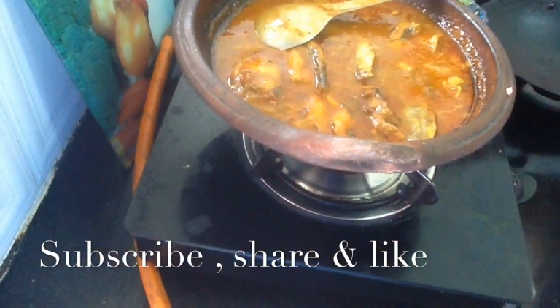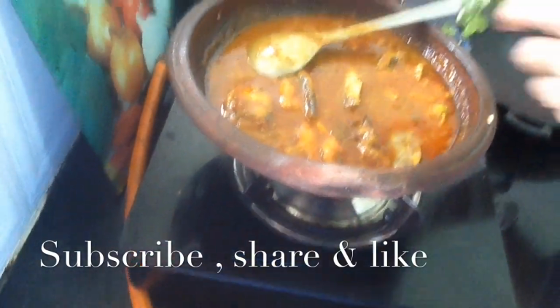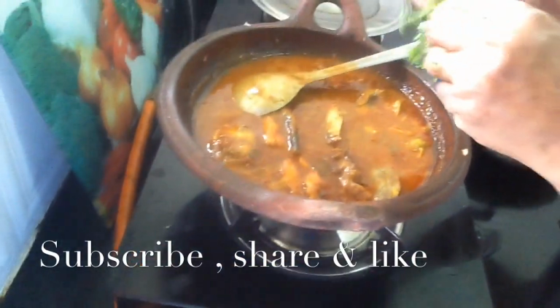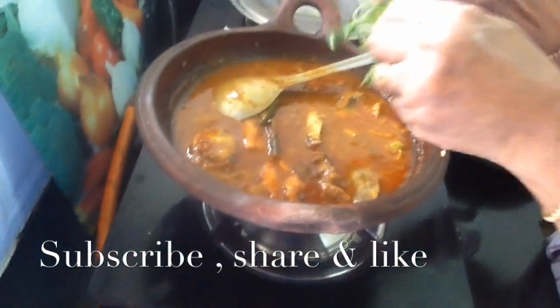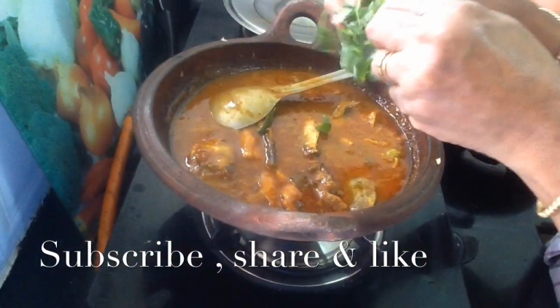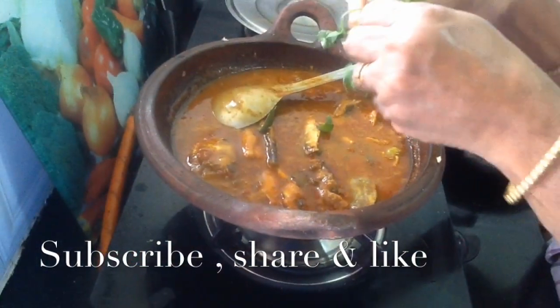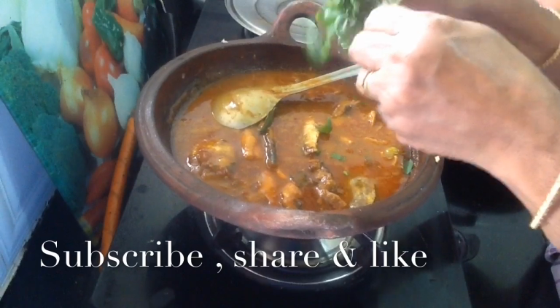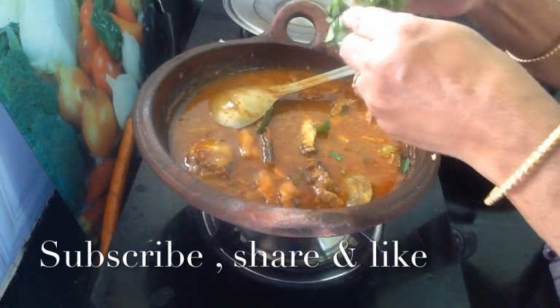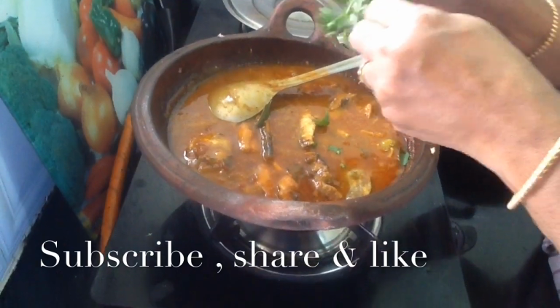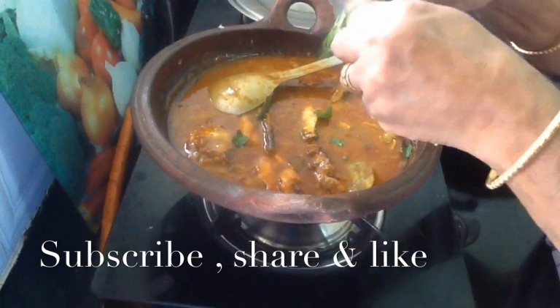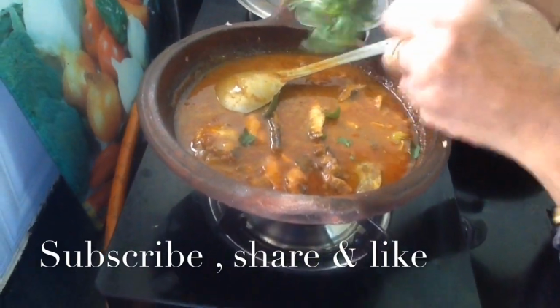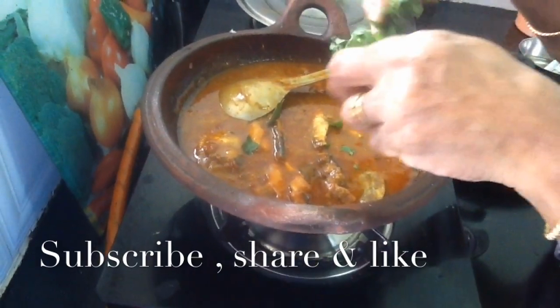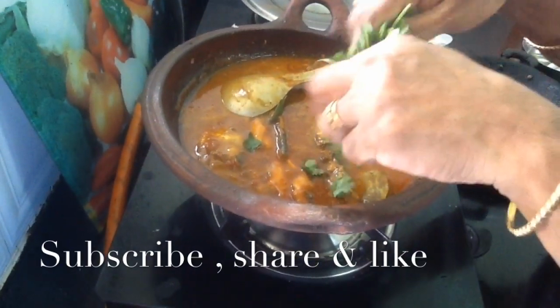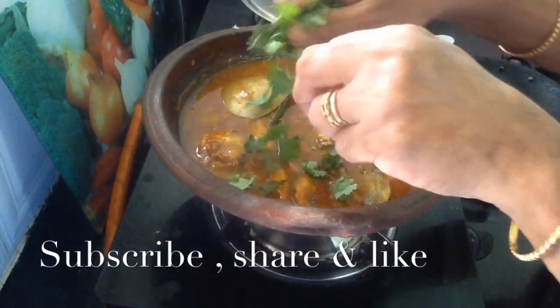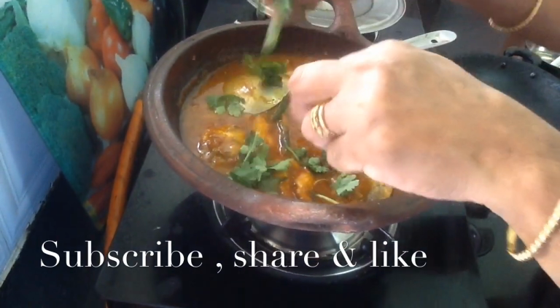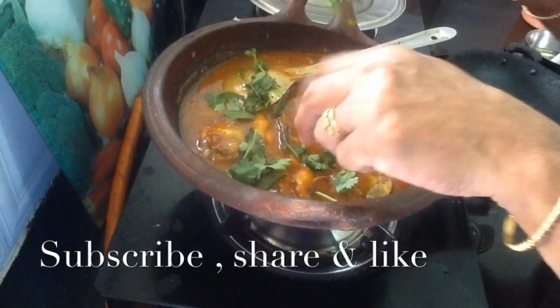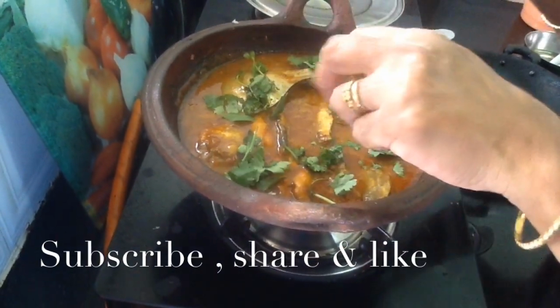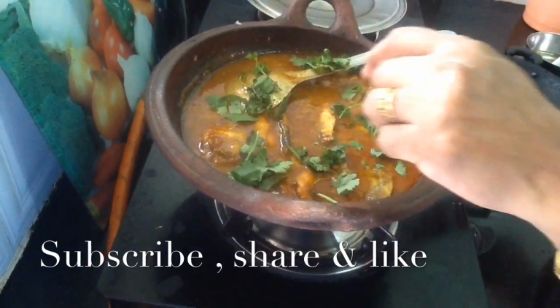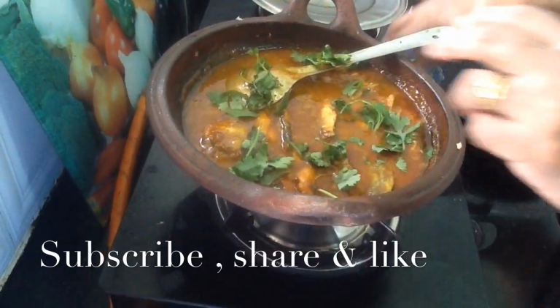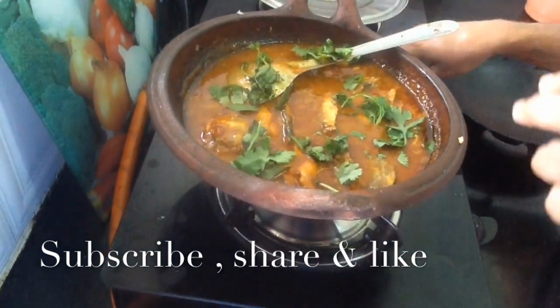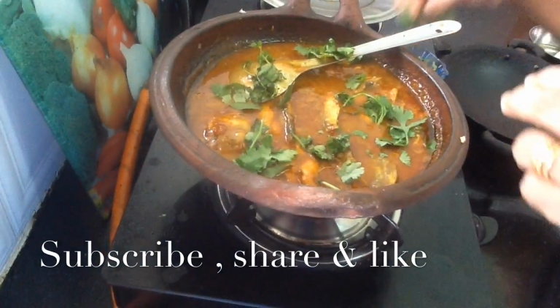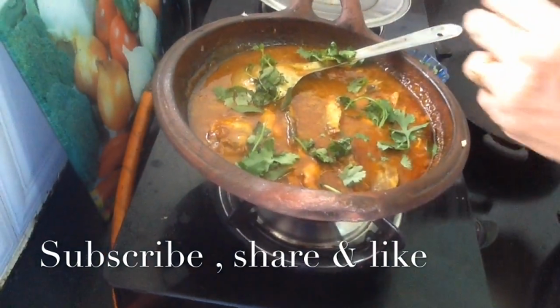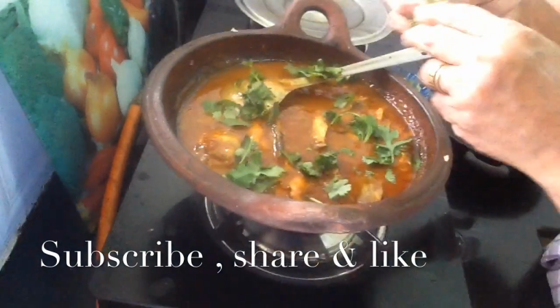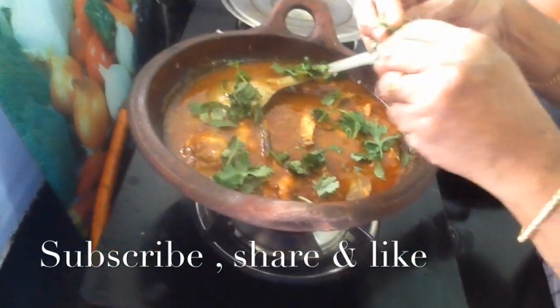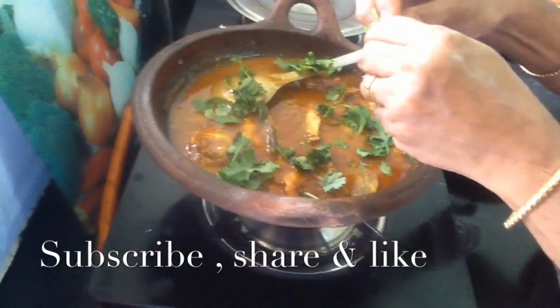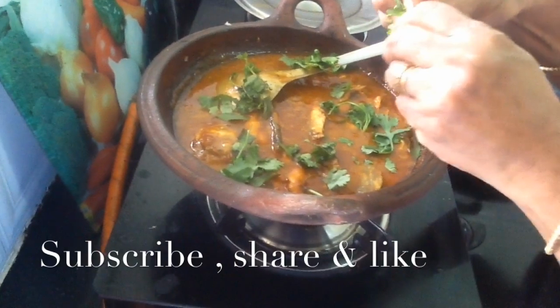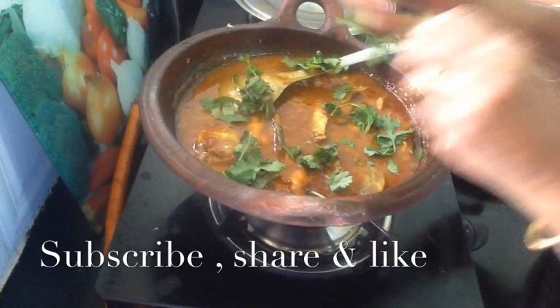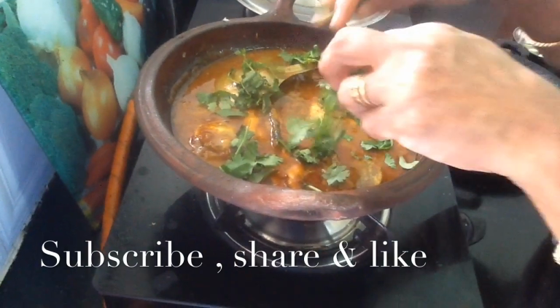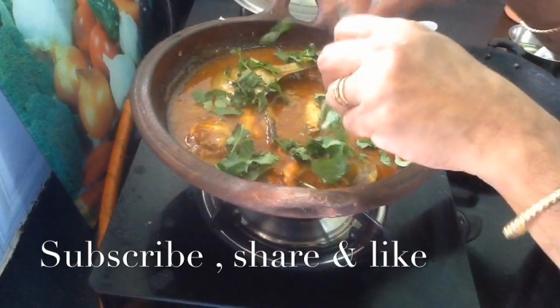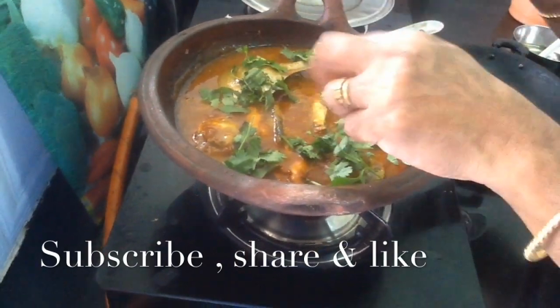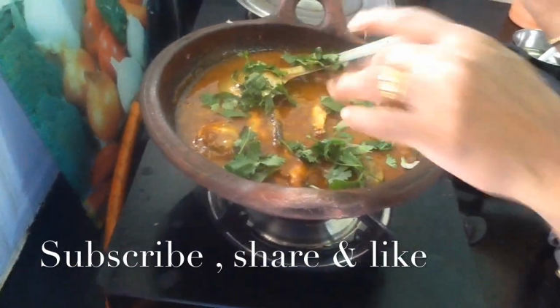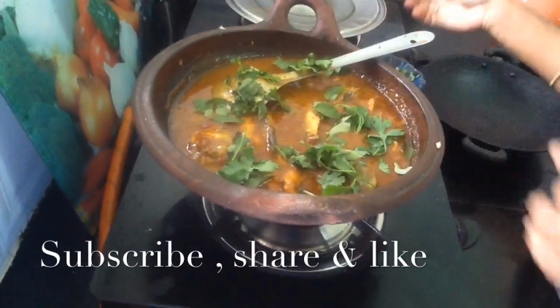Let's cook it, we have to cook it and cook it. That's all.